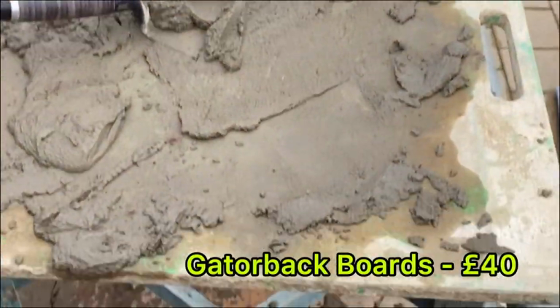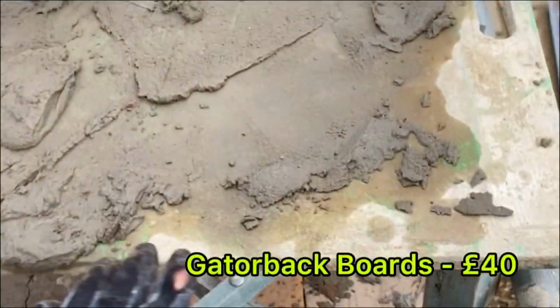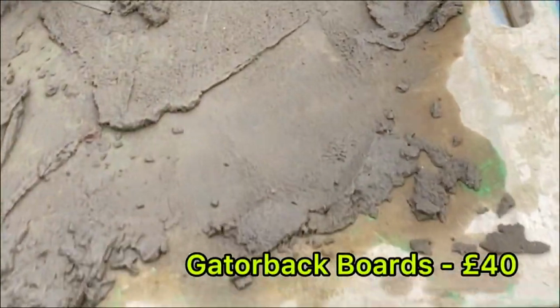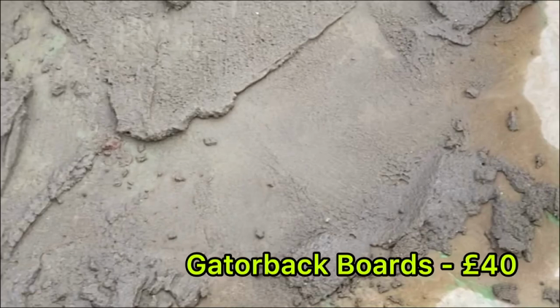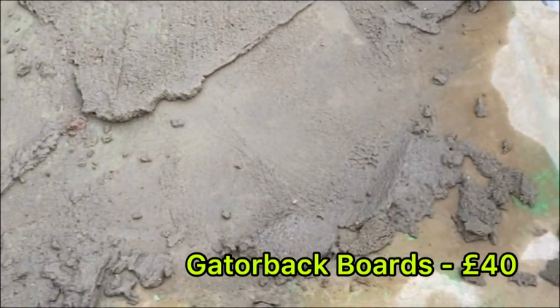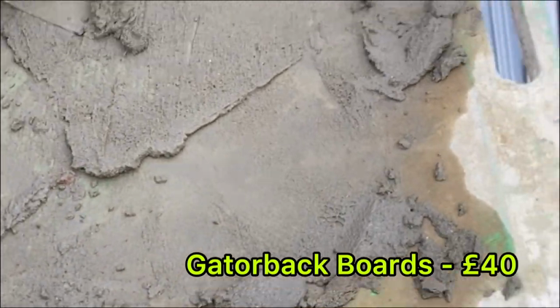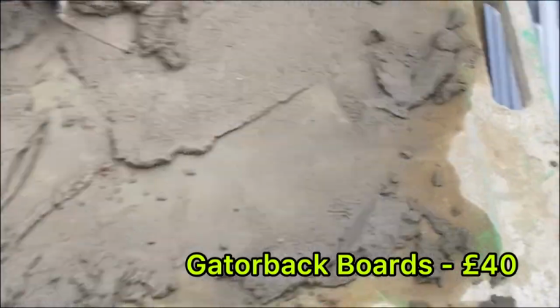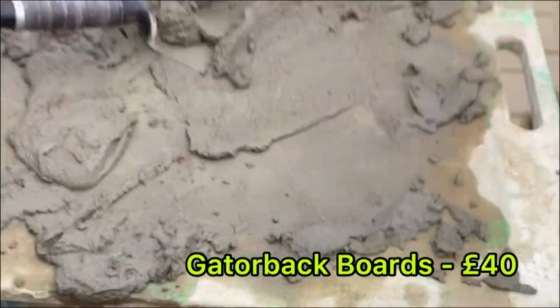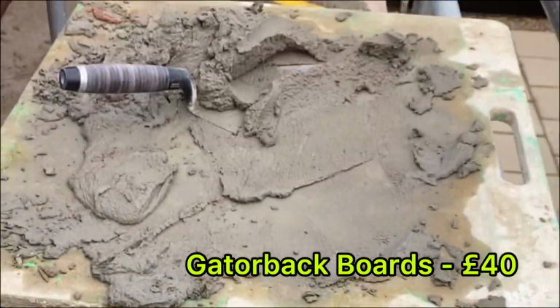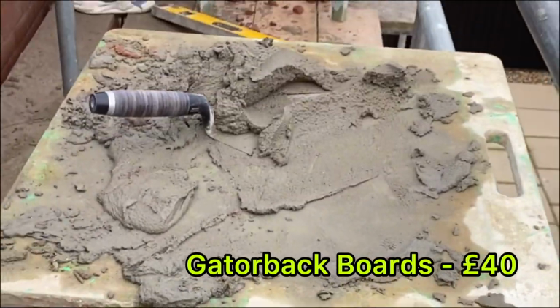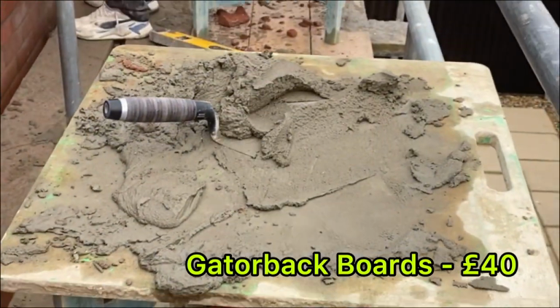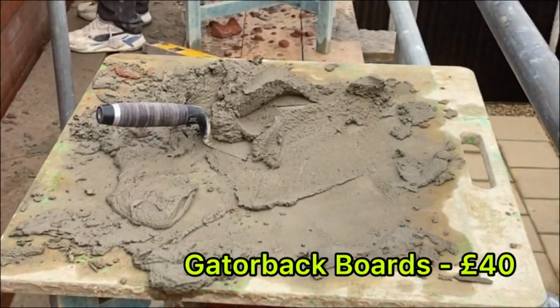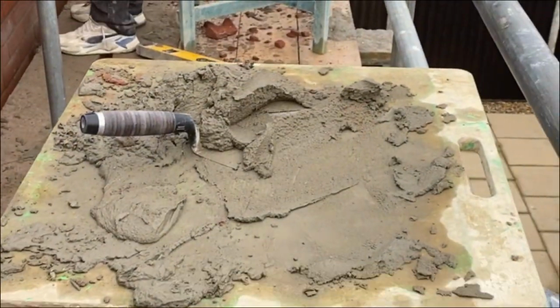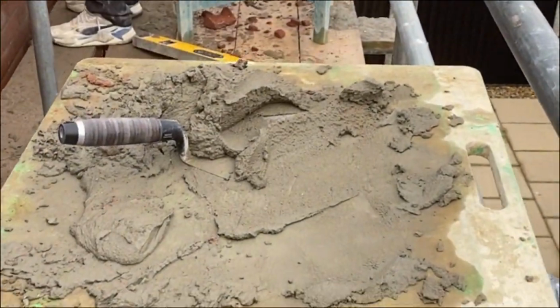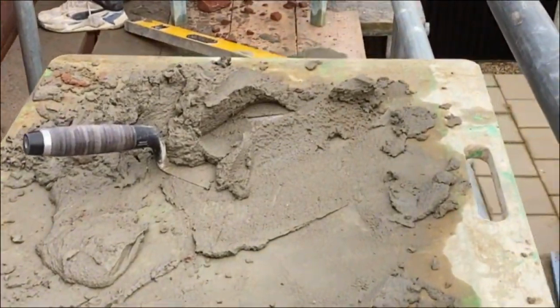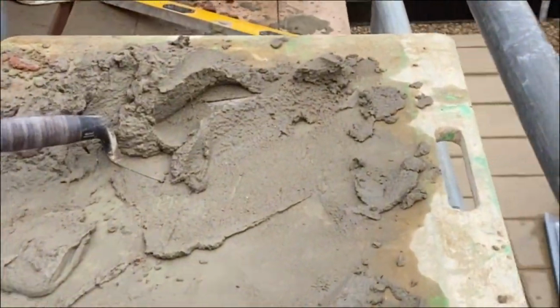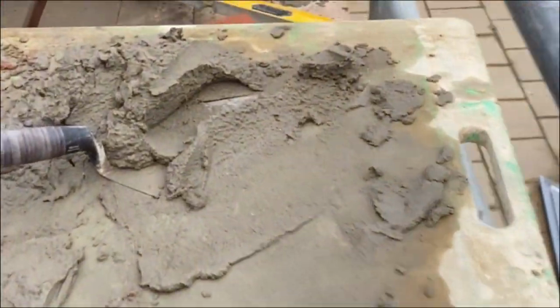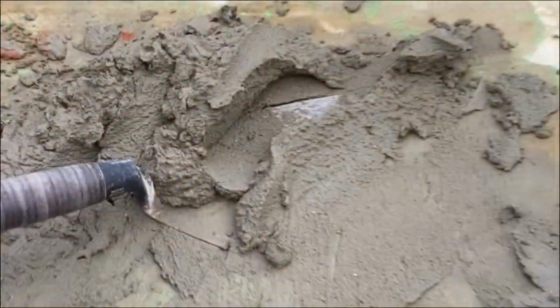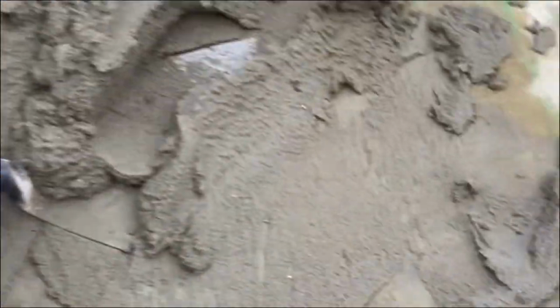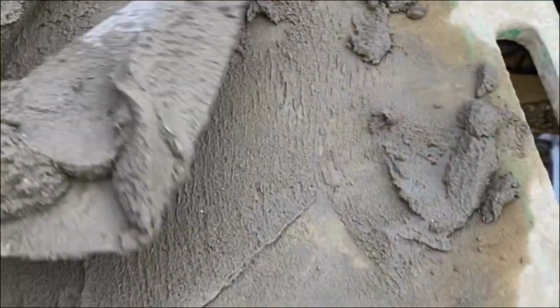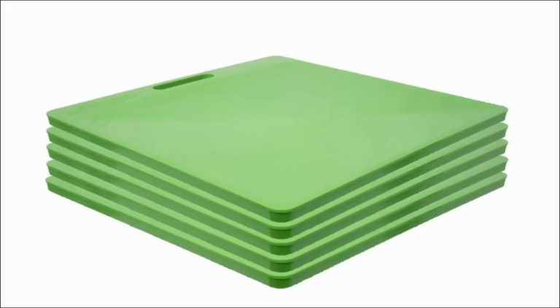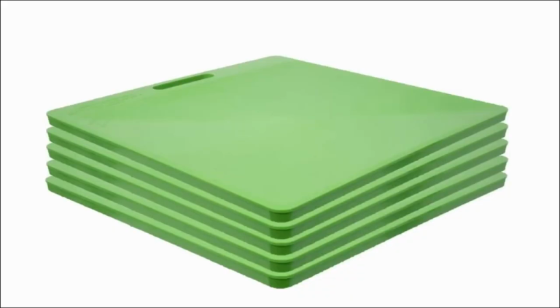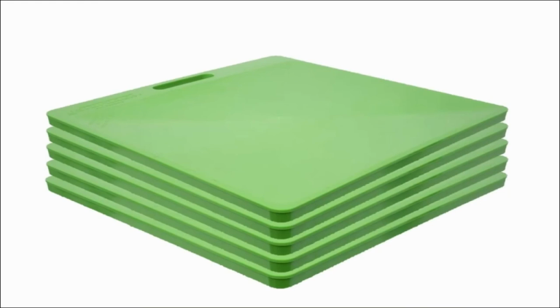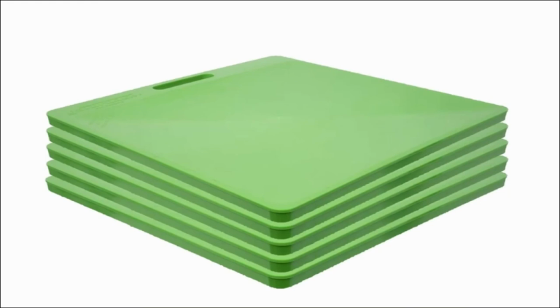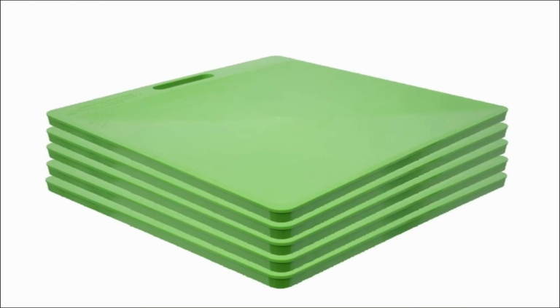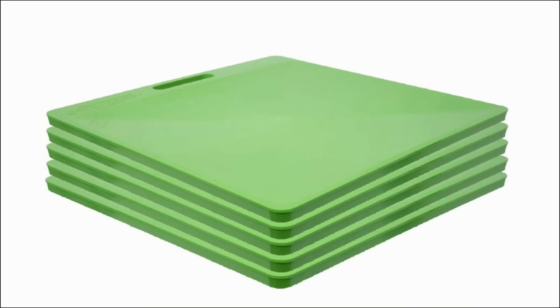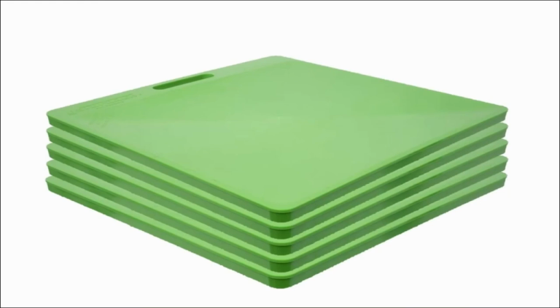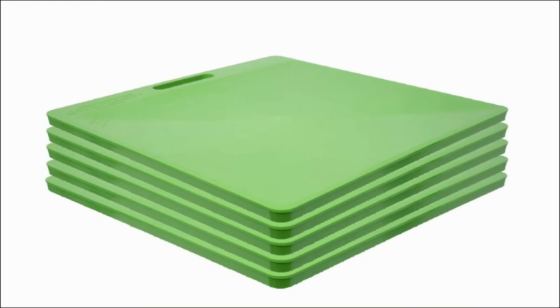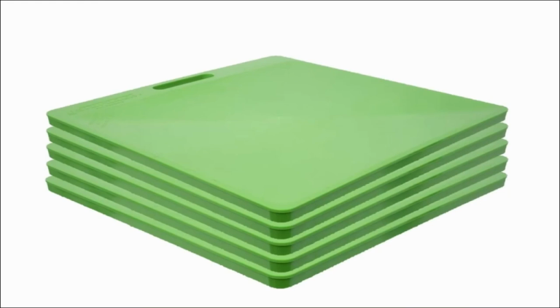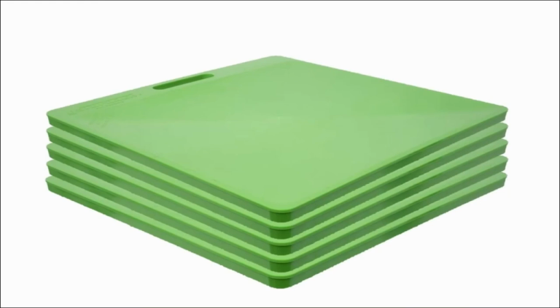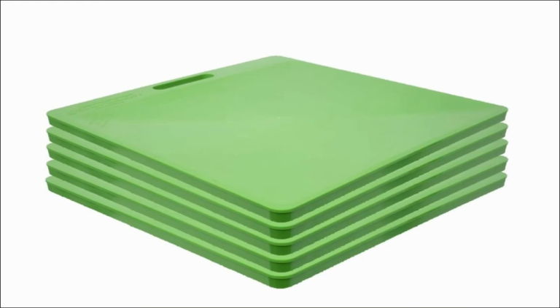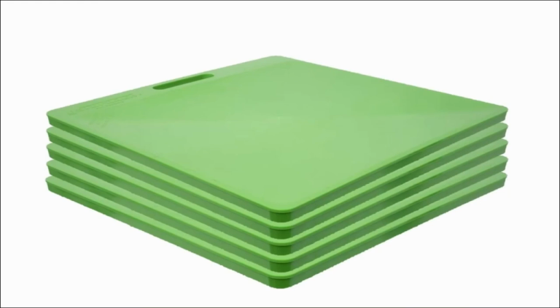These boards are called Gatorback boards. You can pick them up for about £40 each. They are basically muck boards — mine are a little bit destroyed now, but here is a photo of what they look like brand new.